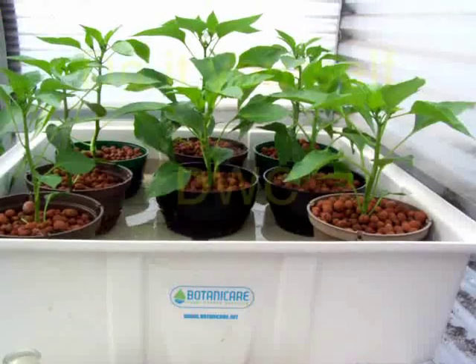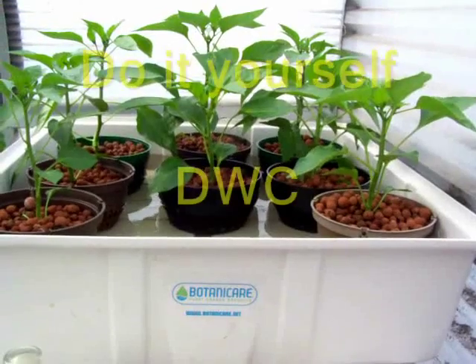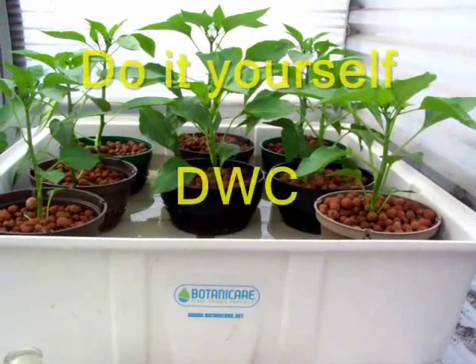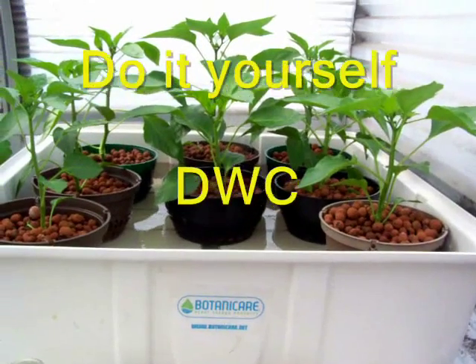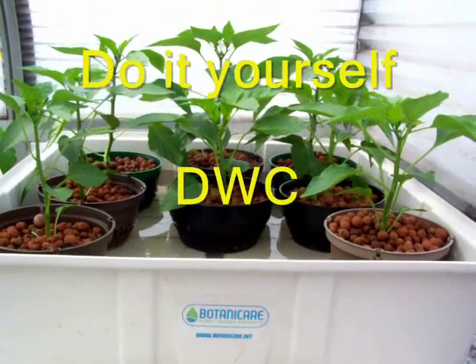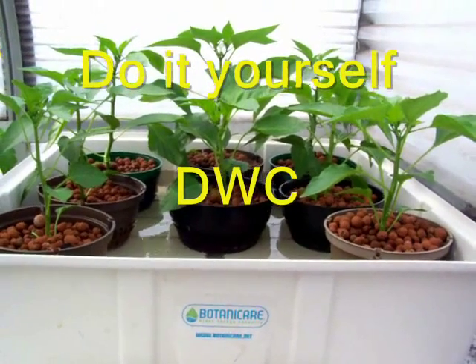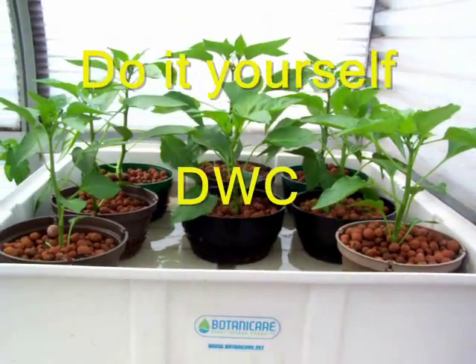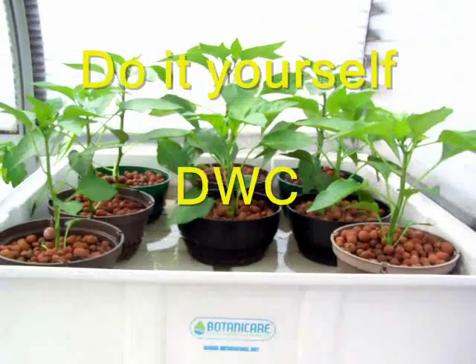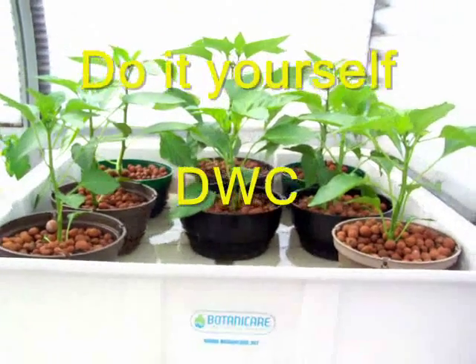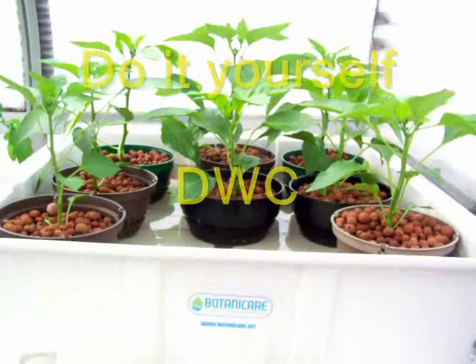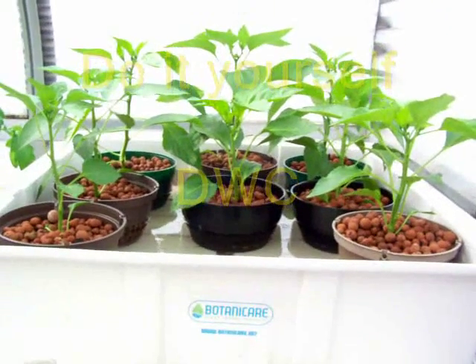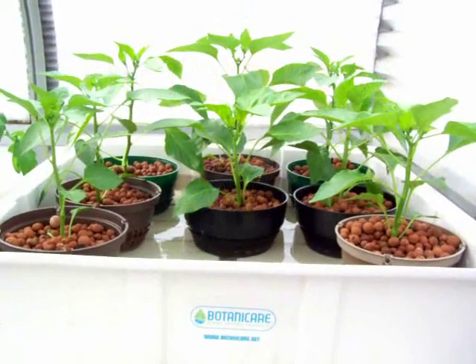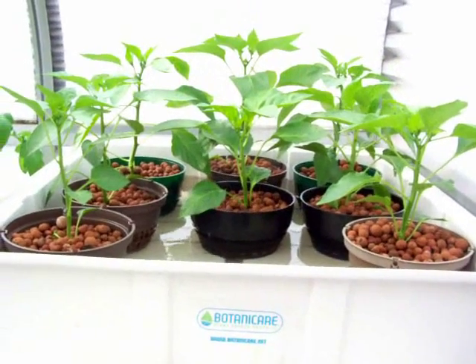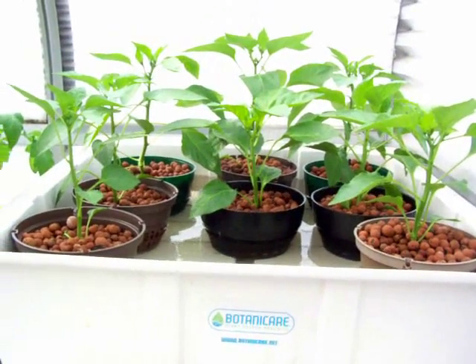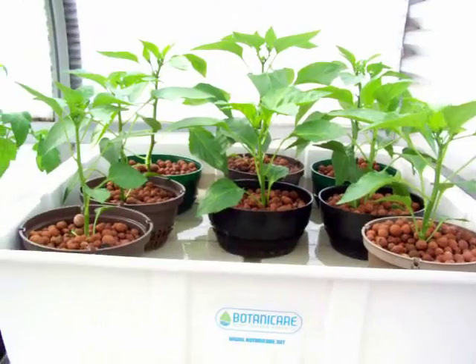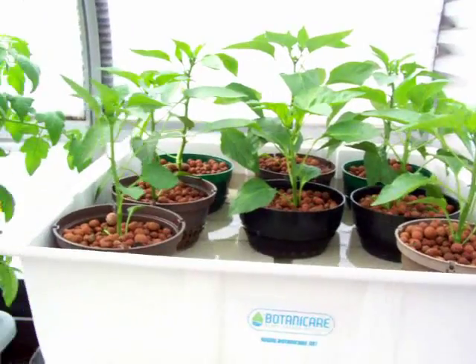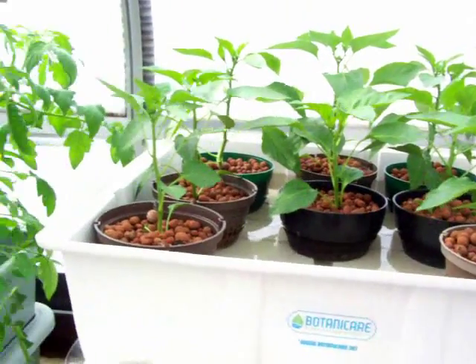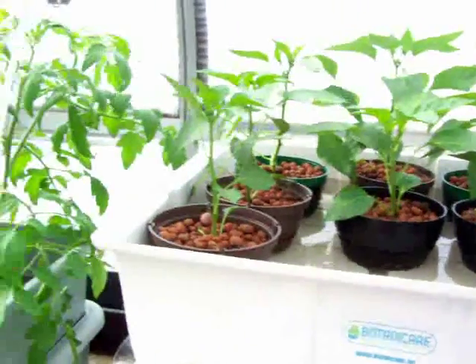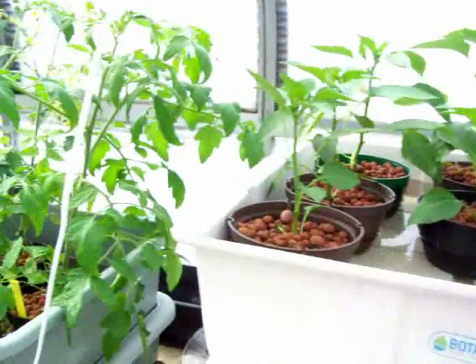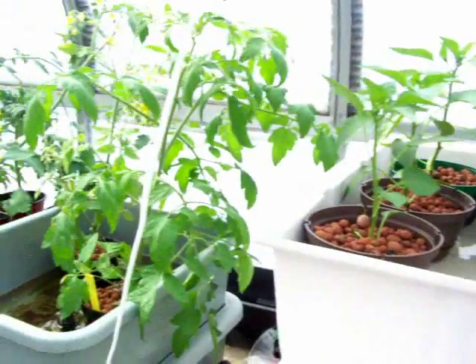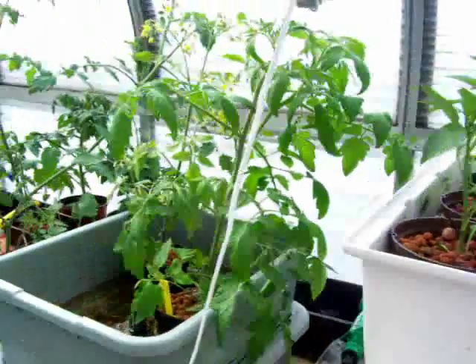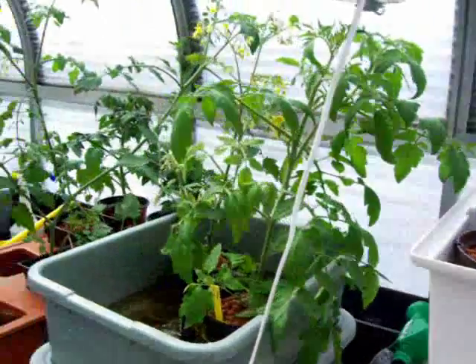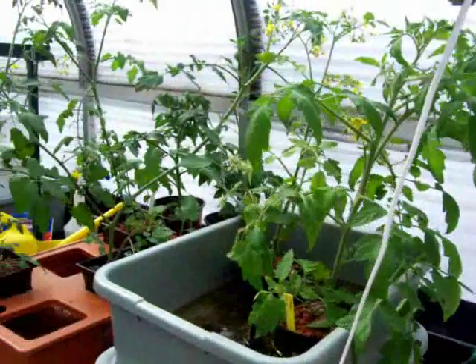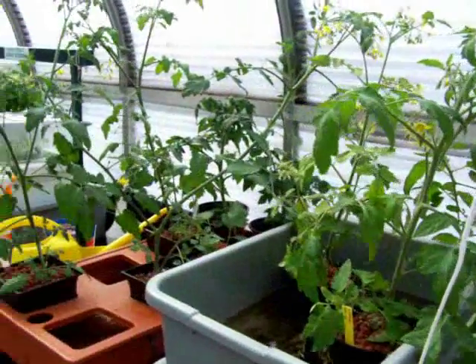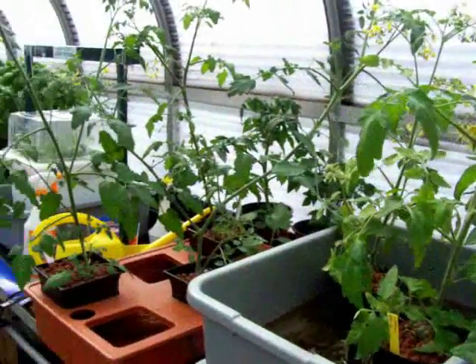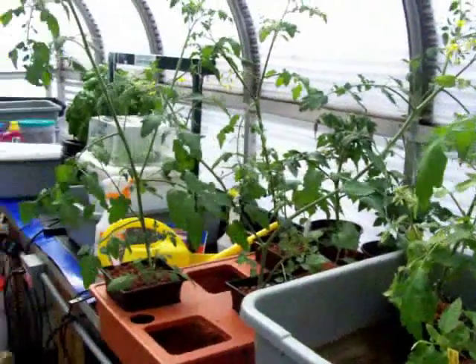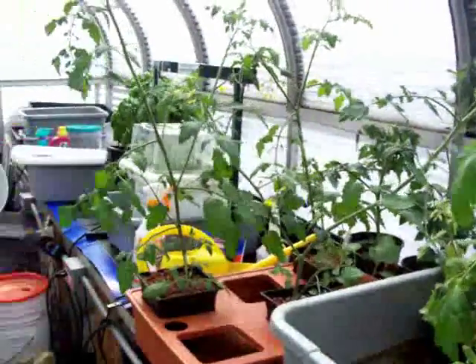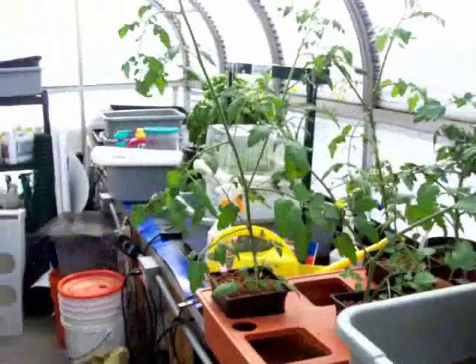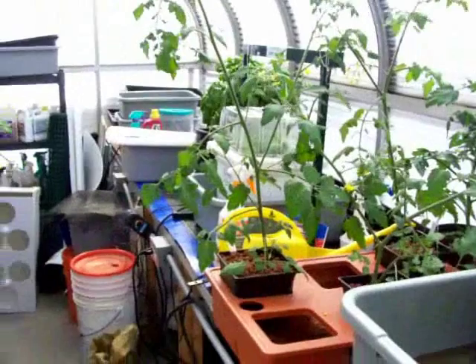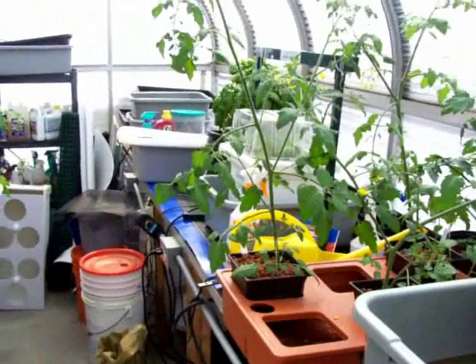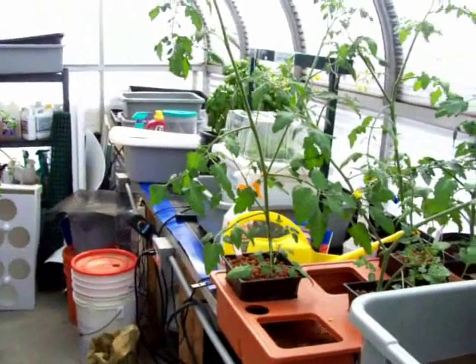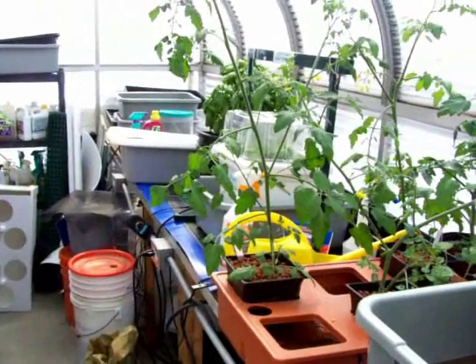Okay guys, here we go. I'm going to show a new project — do it yourself deepwater culture. A little bitty system.